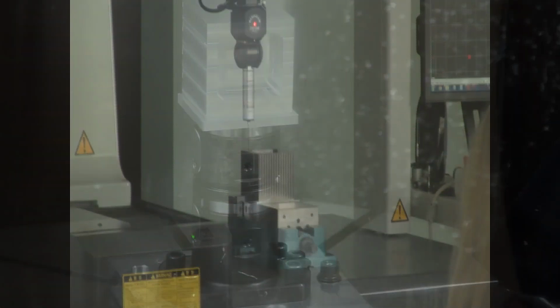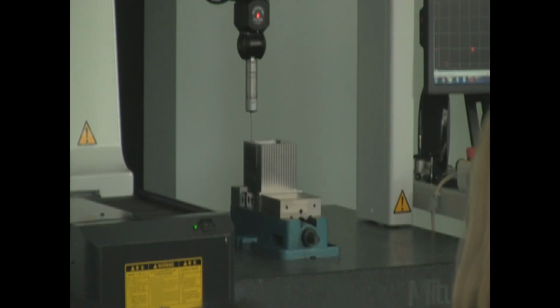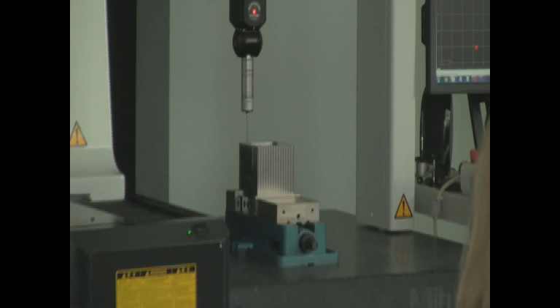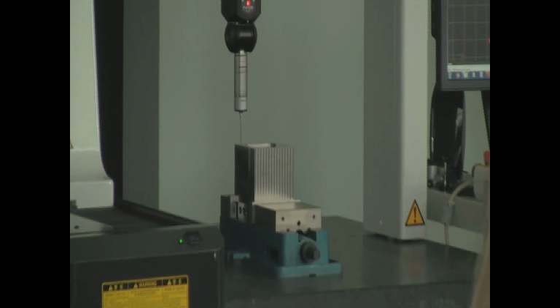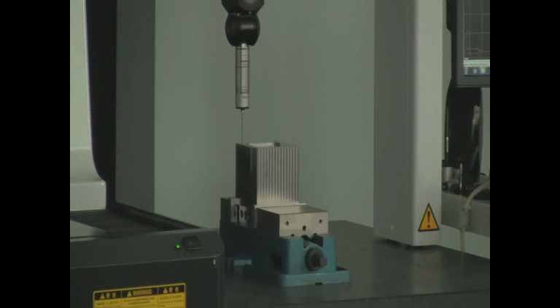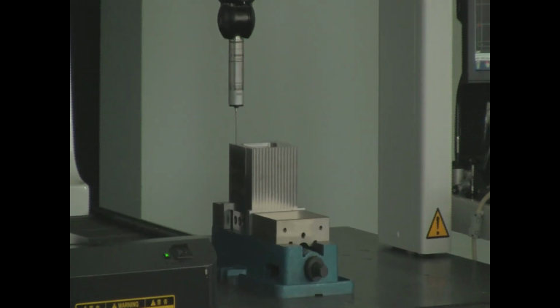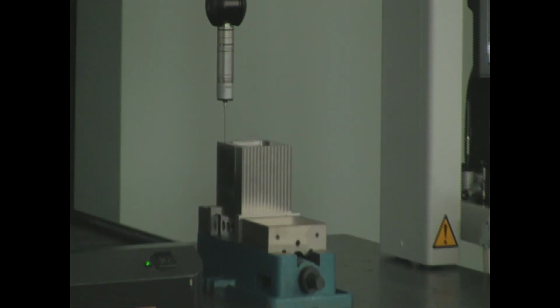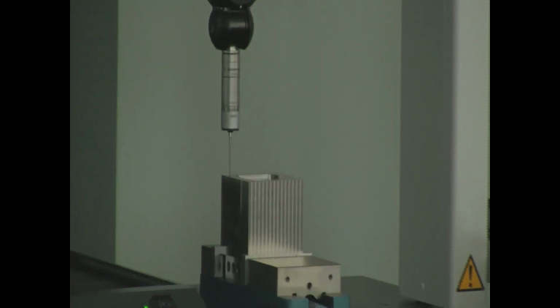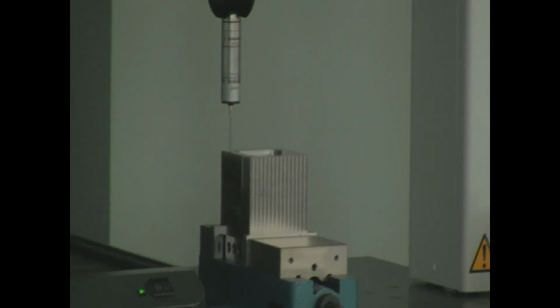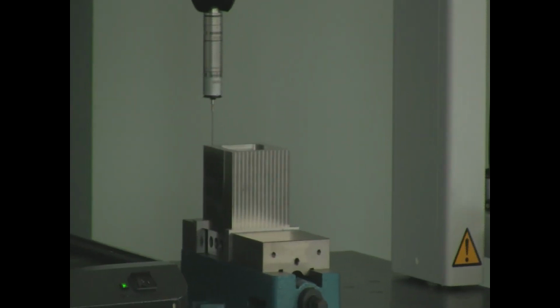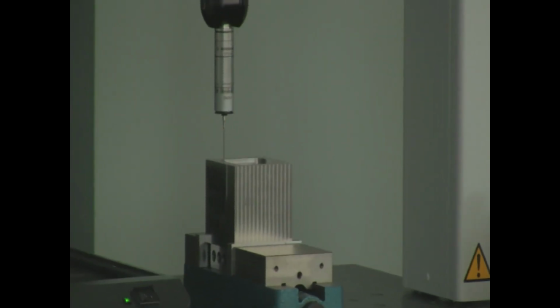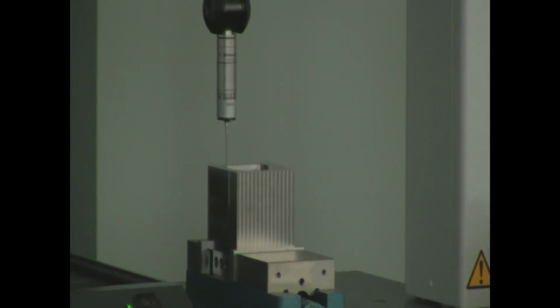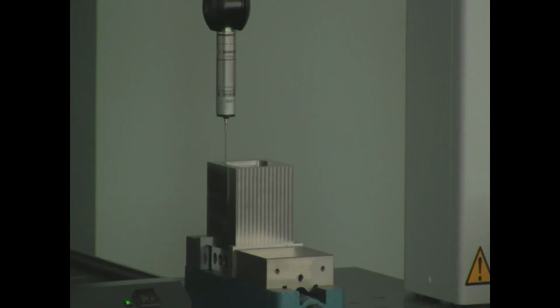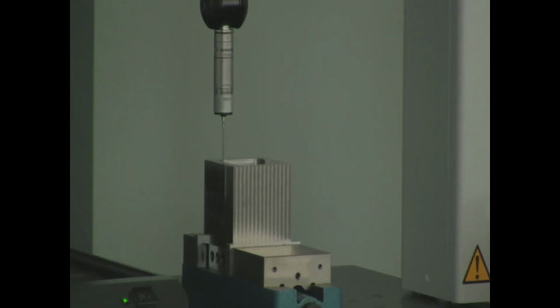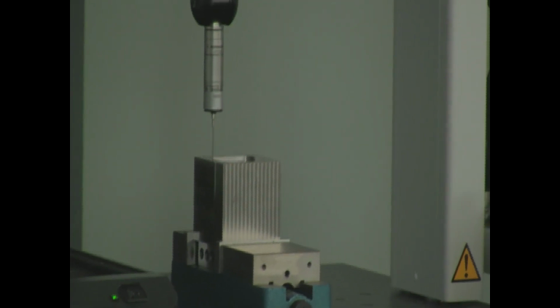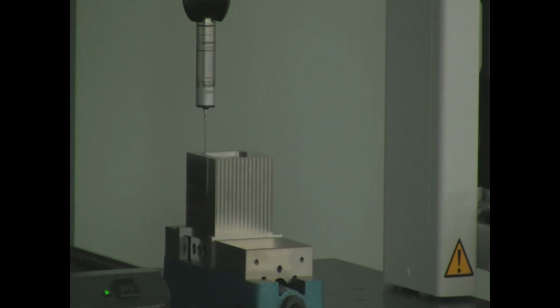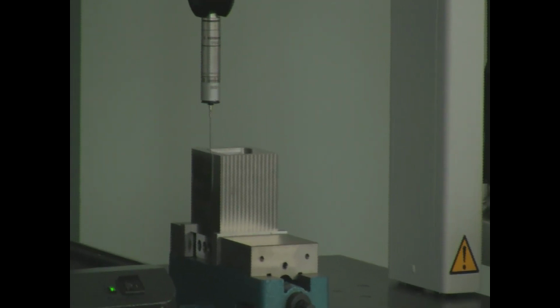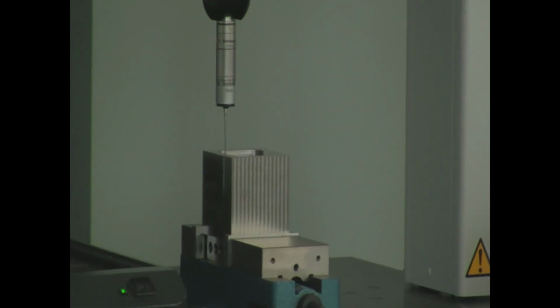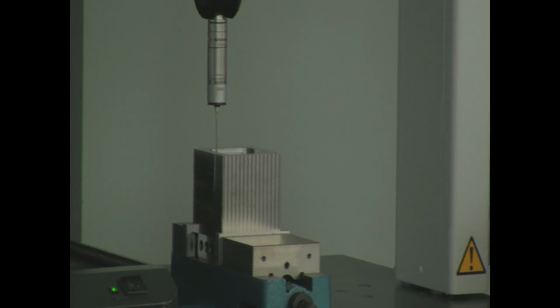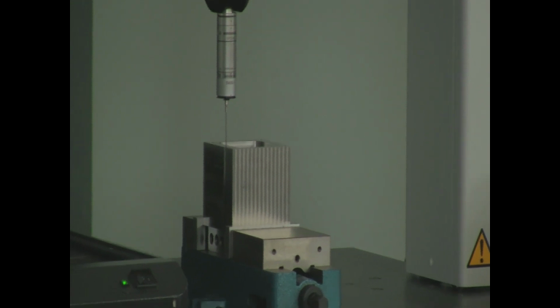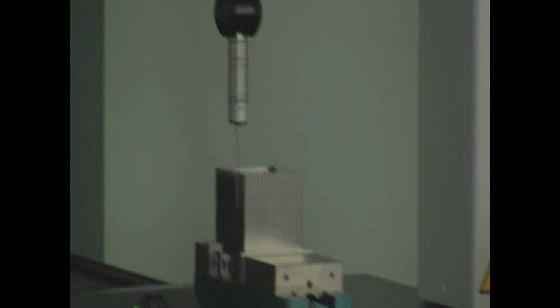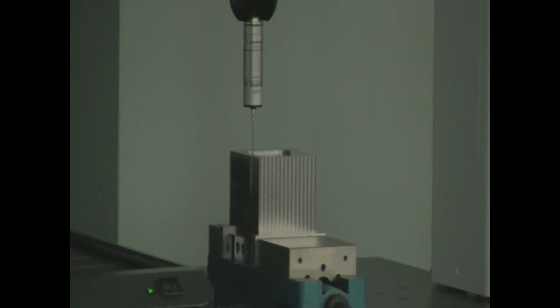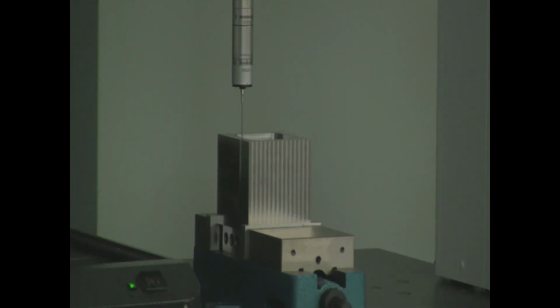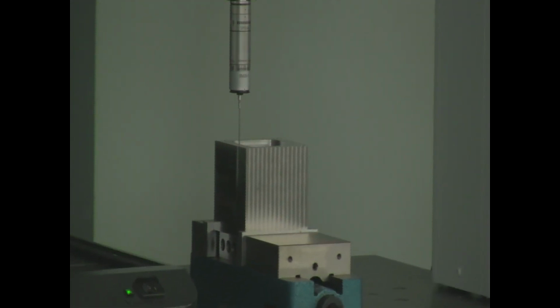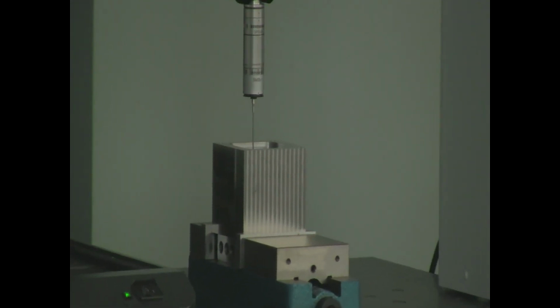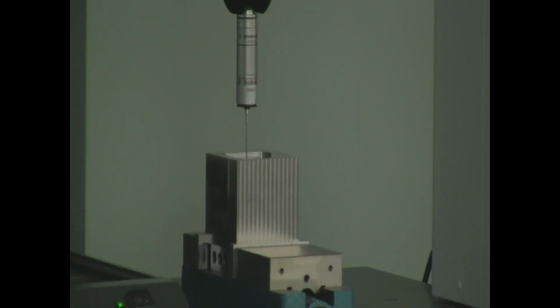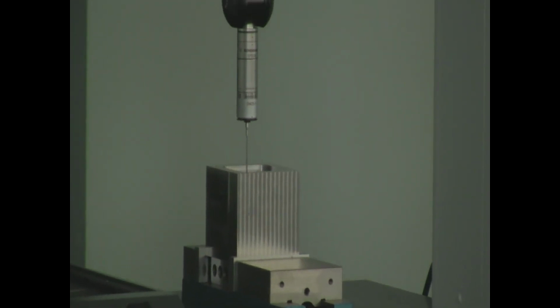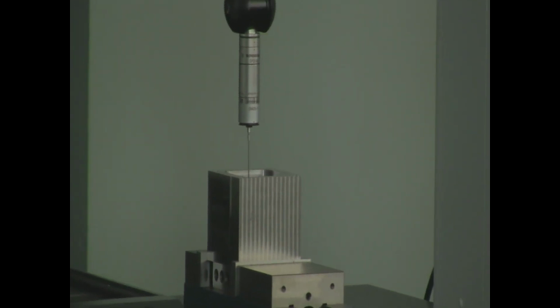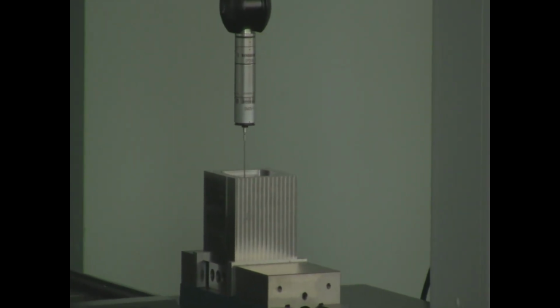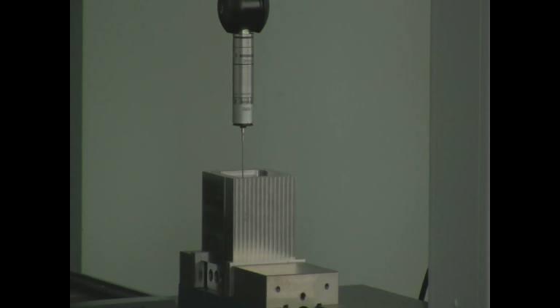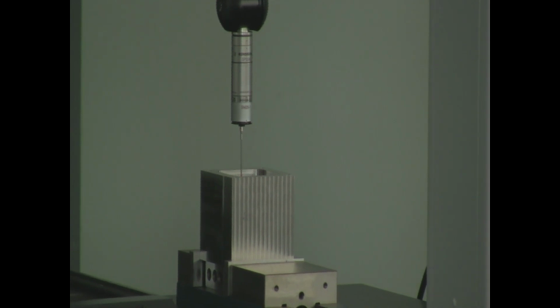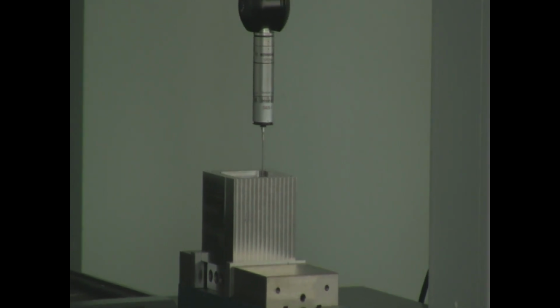Finally, you can always measure the part on a CMM. The thread makes it easy to generate an inspection plan, and using a CMM gives you the most accurate and independent results, but only after the part has left the machine tool.